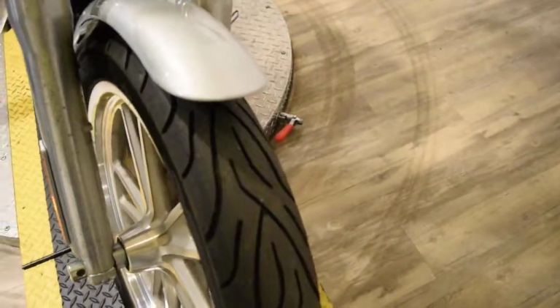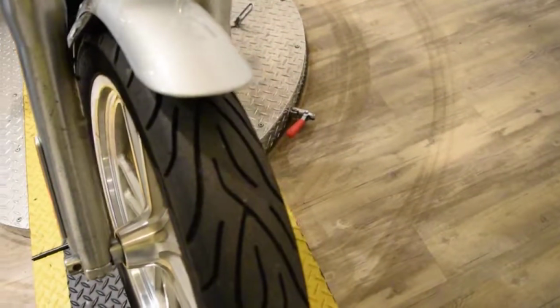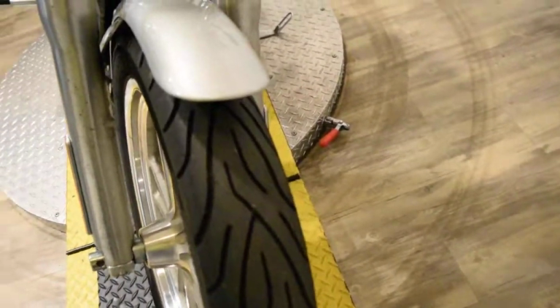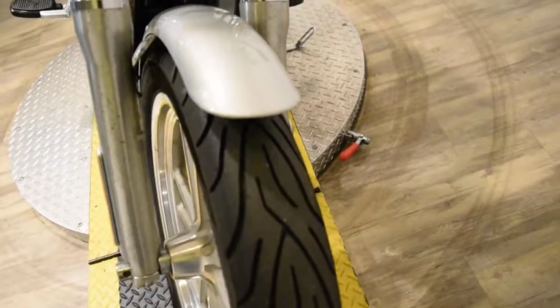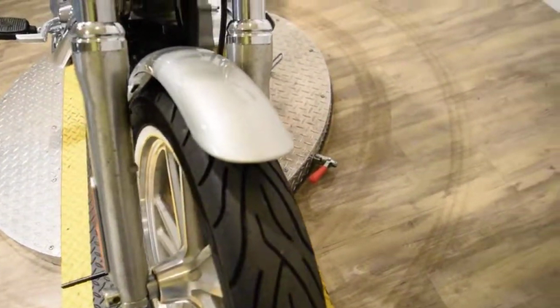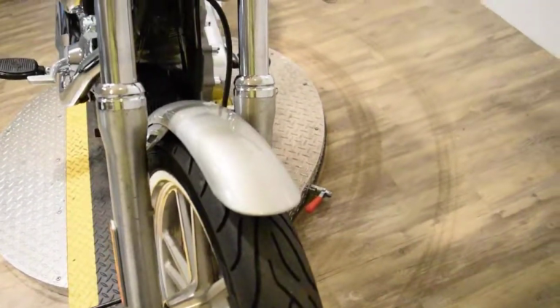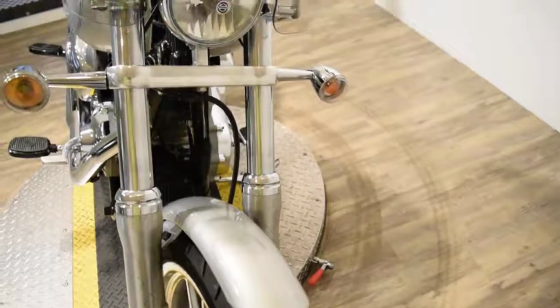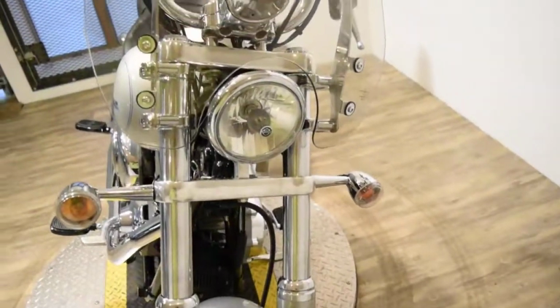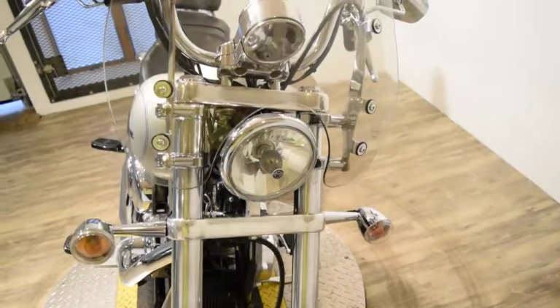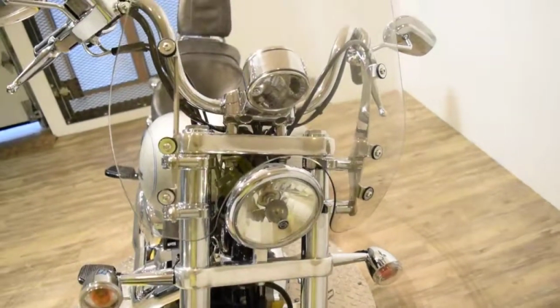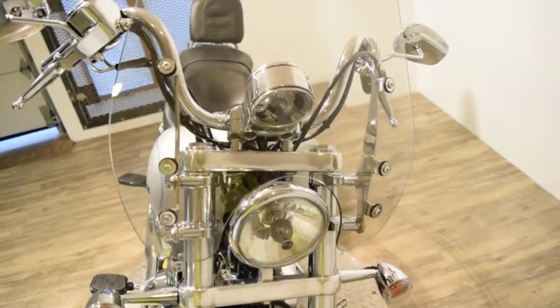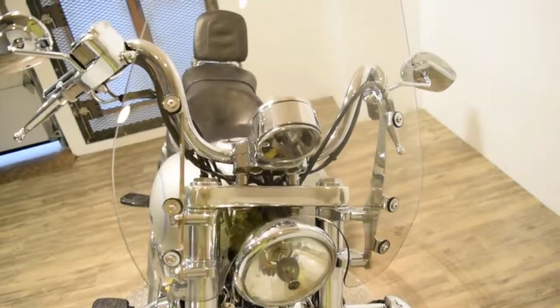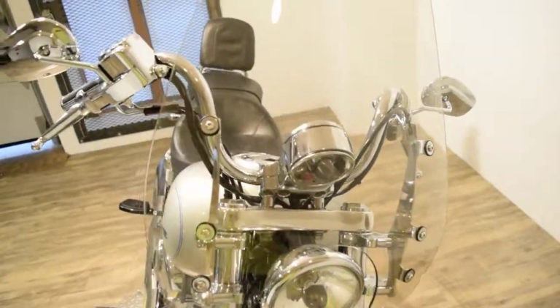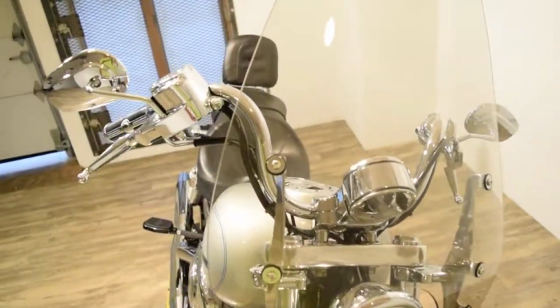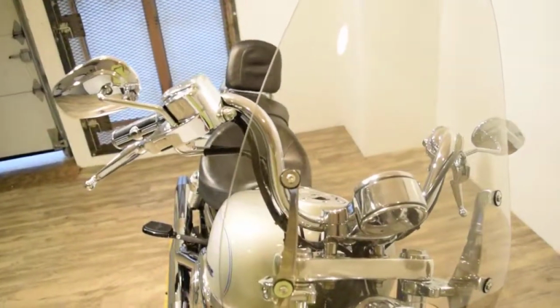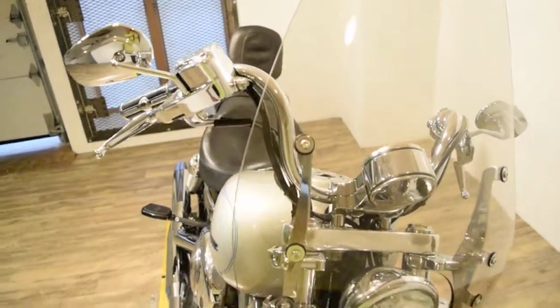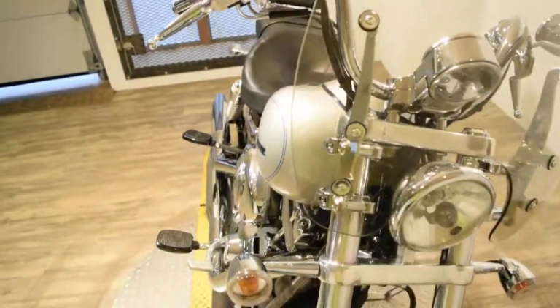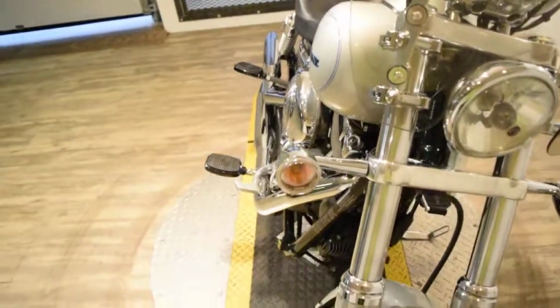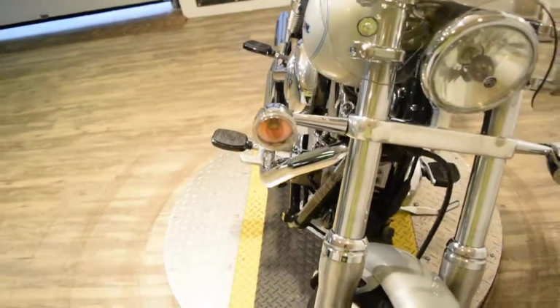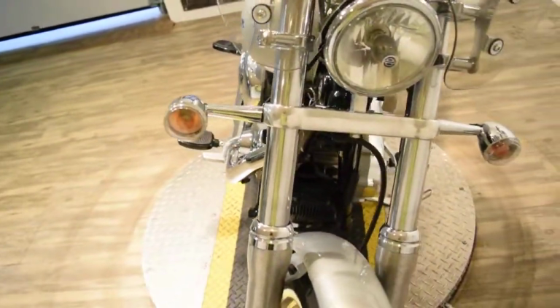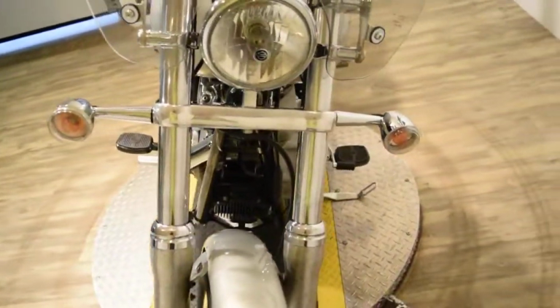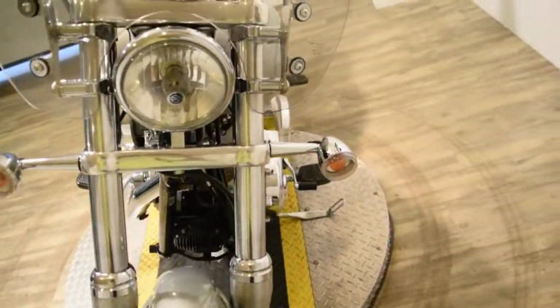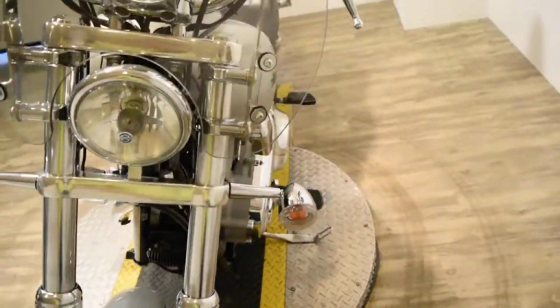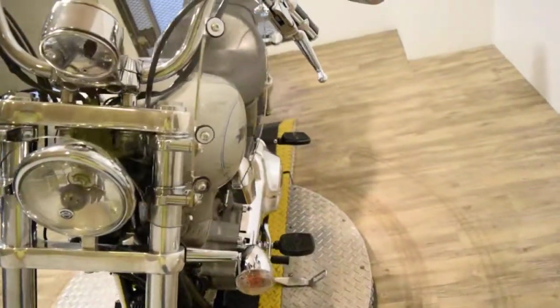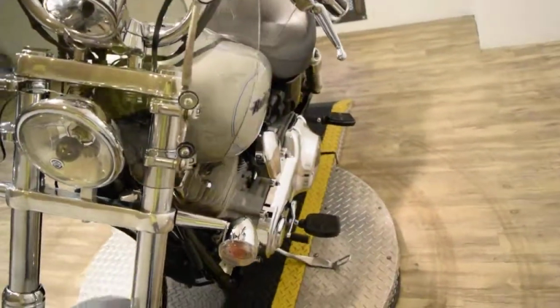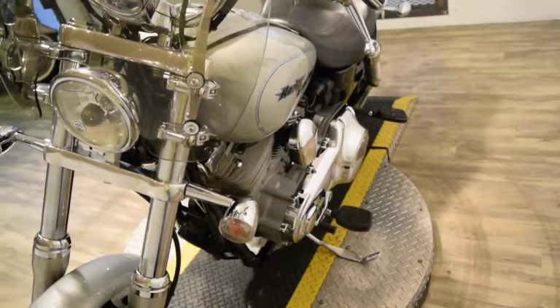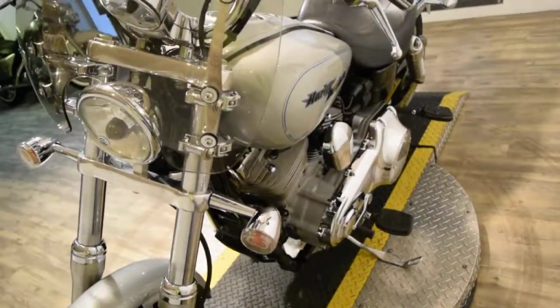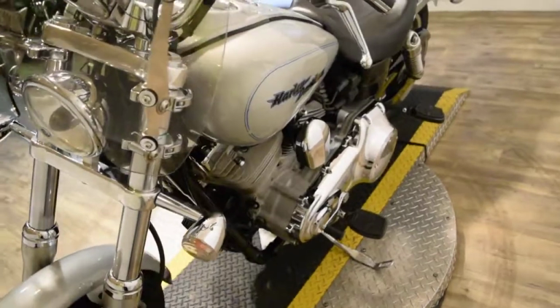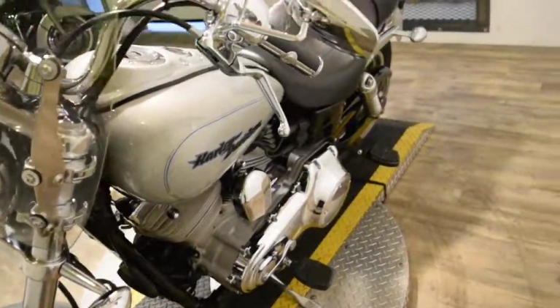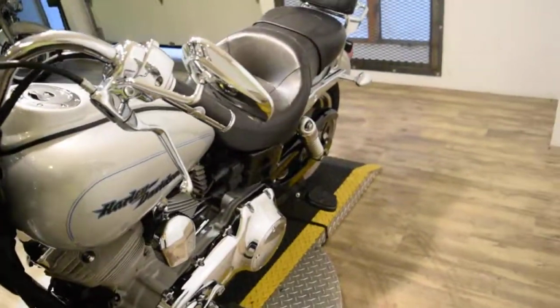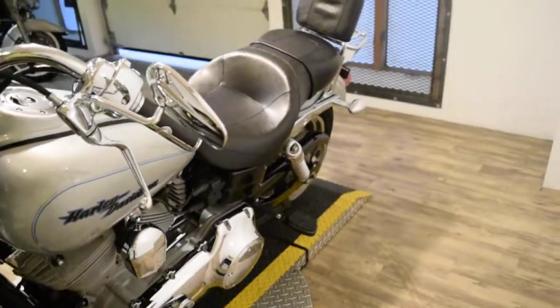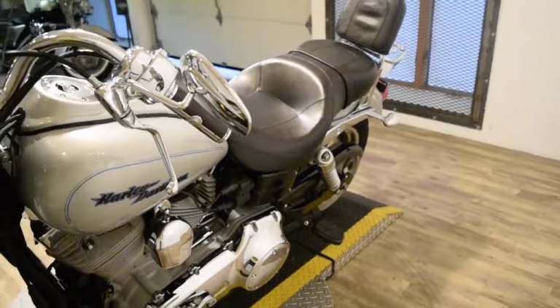This bike has been service and safety inspected — it's ready for the road. It has two brand new tires on it. It's got chrome switch housings, aftermarket pegs, a detachable quick-release windshield, and a passenger backrest.